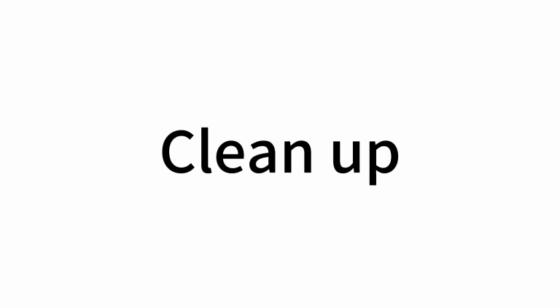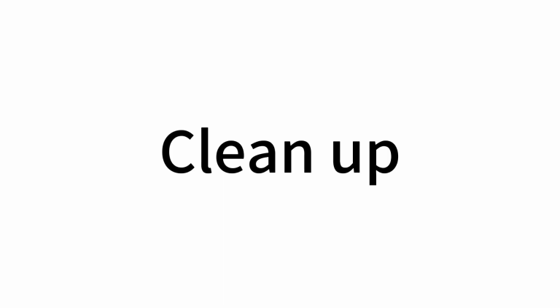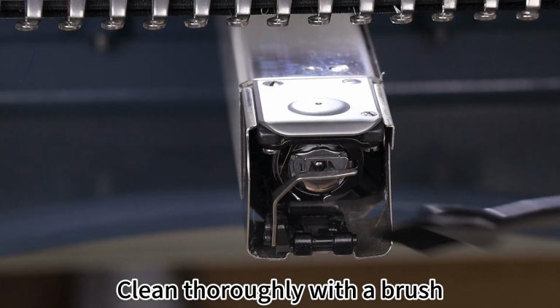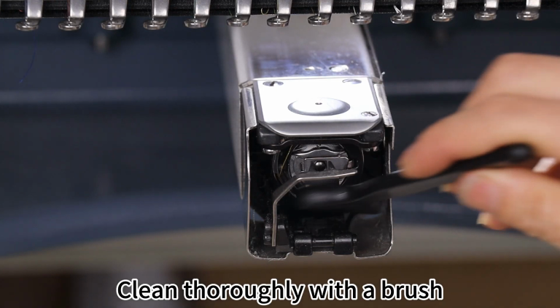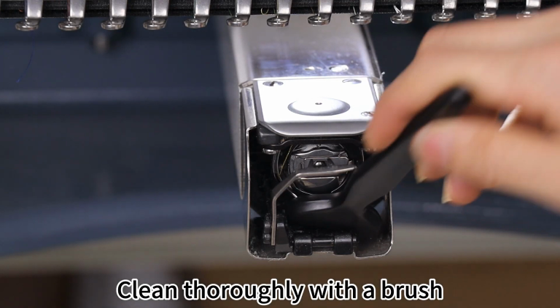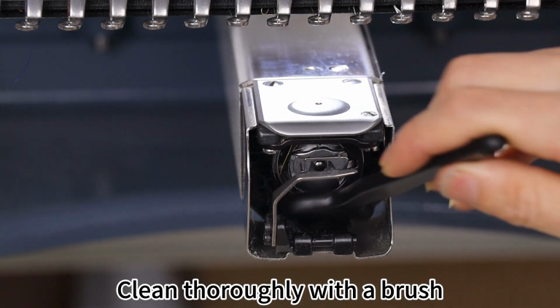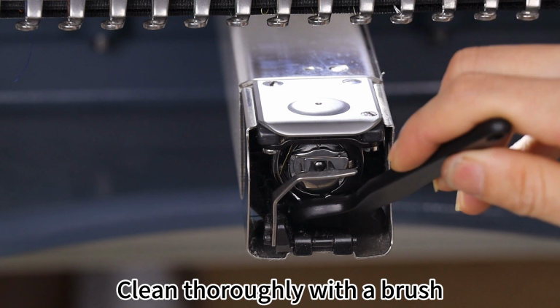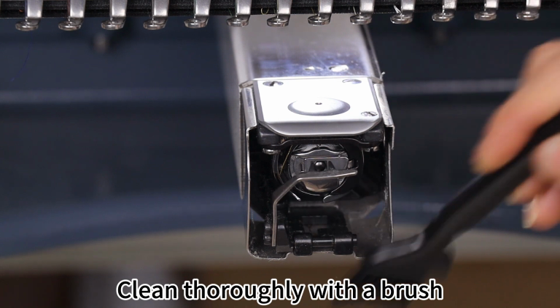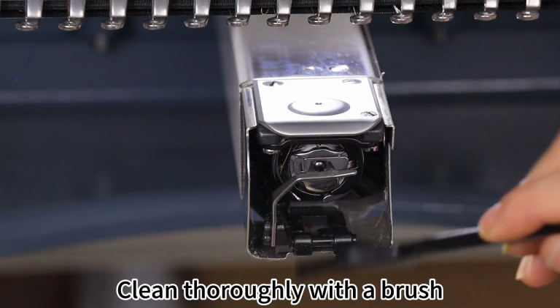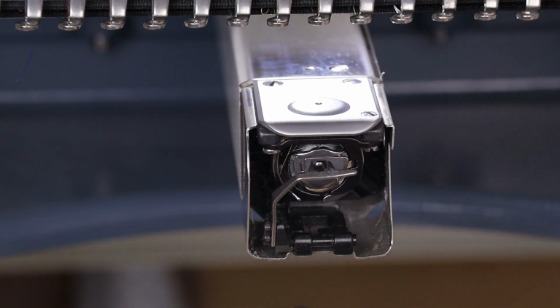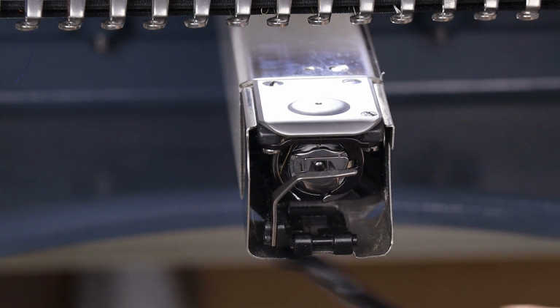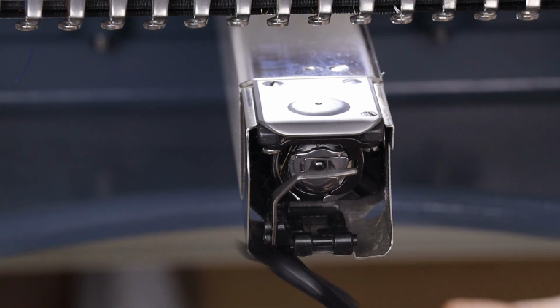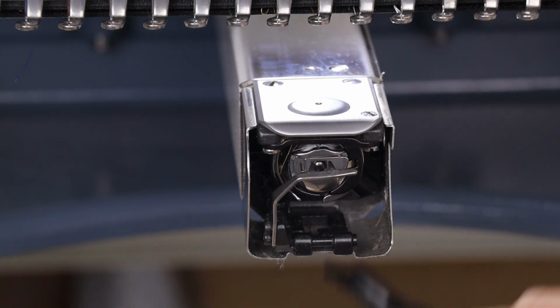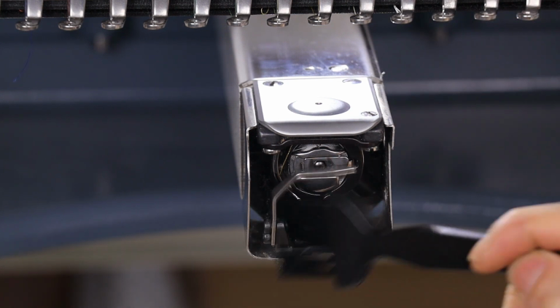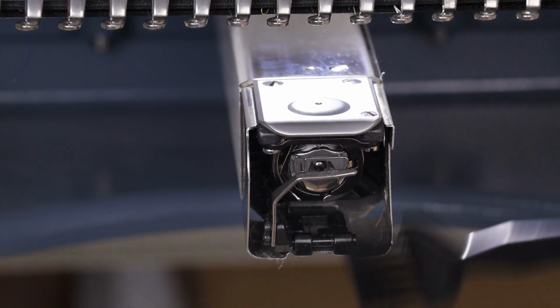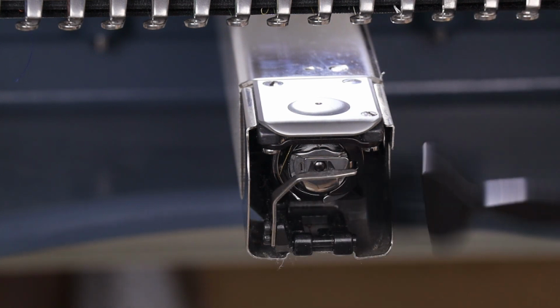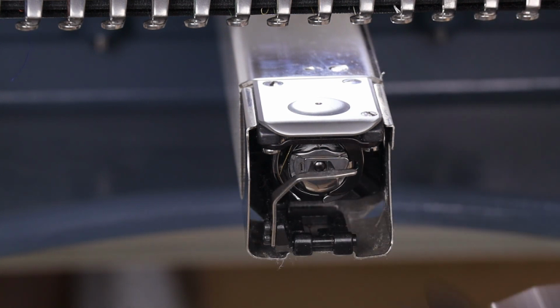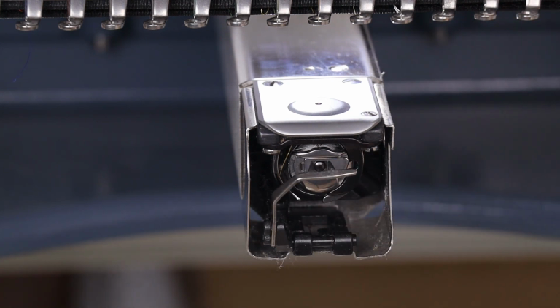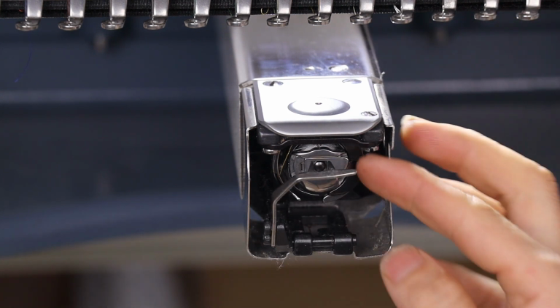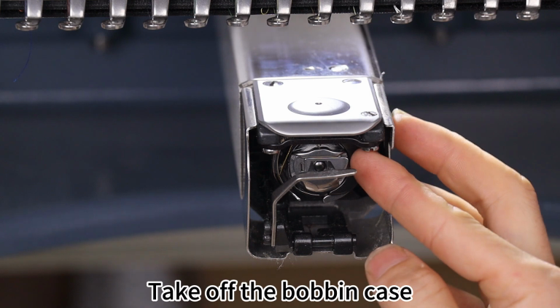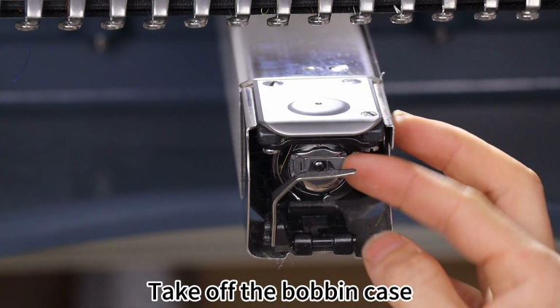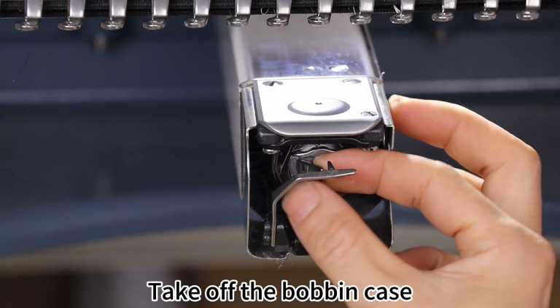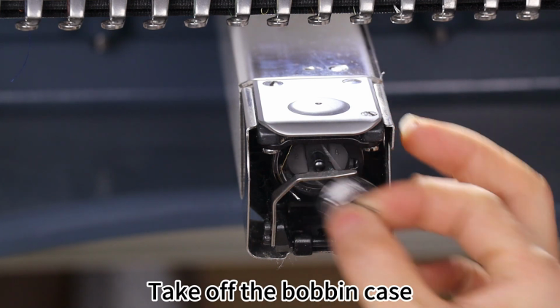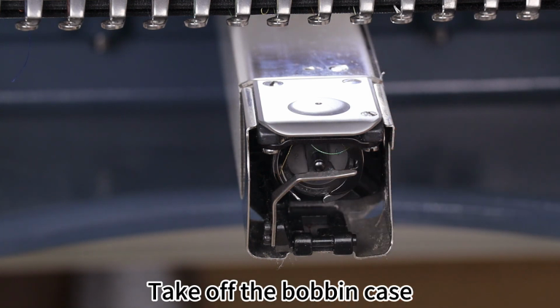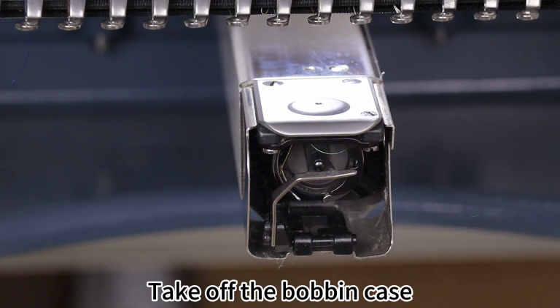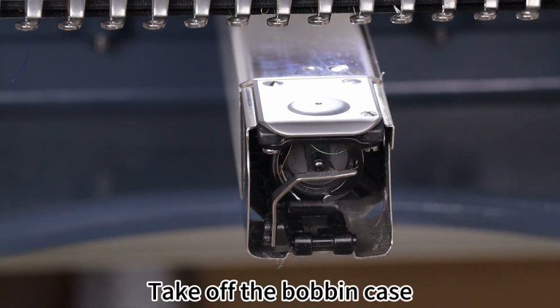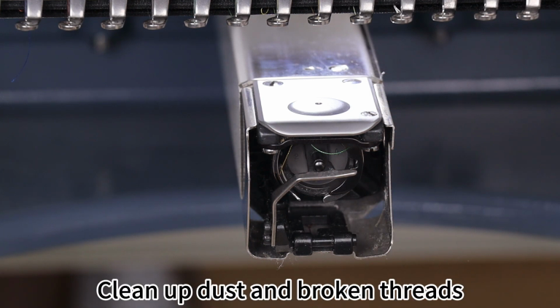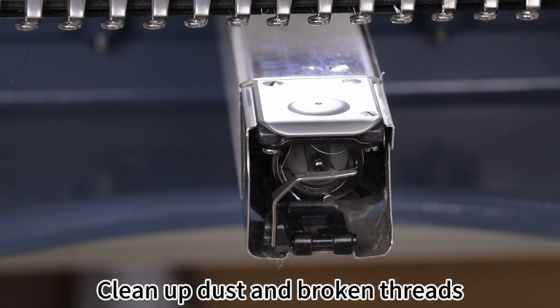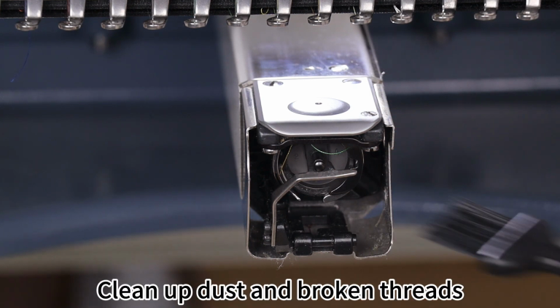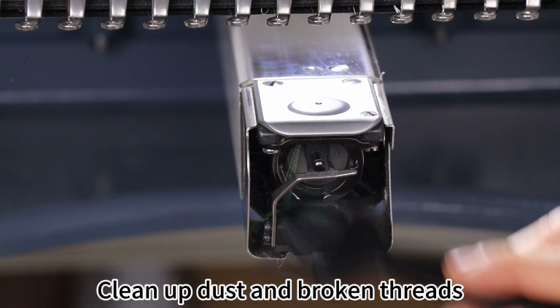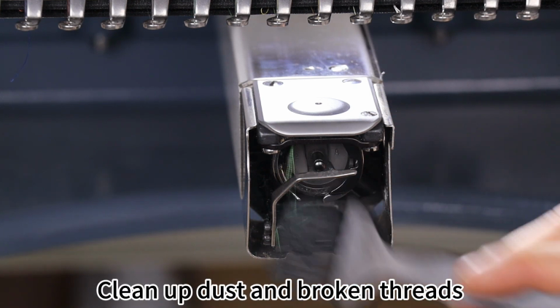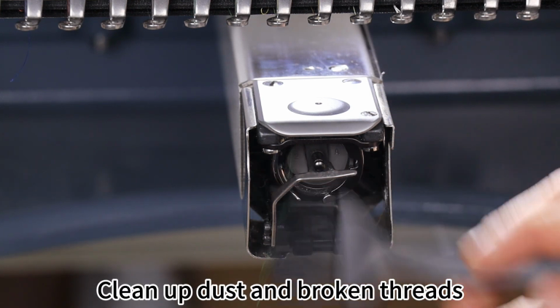Clean thoroughly with a brush. Take off the bobbin case and clean up any dust and broken threads.